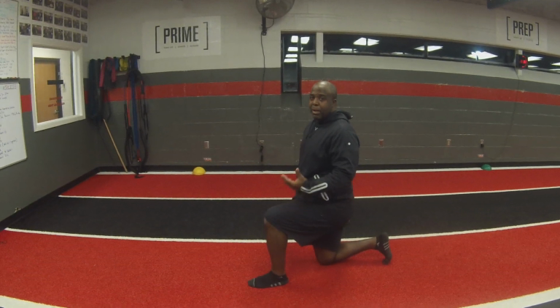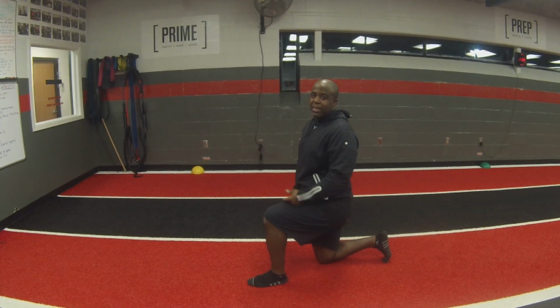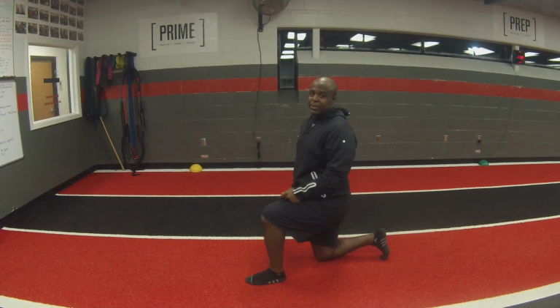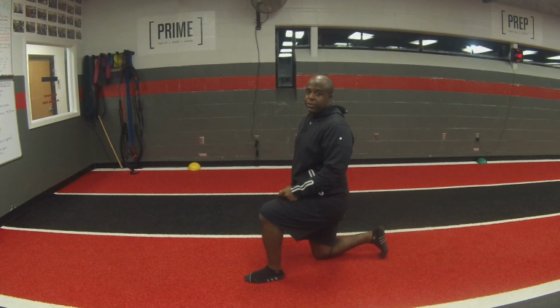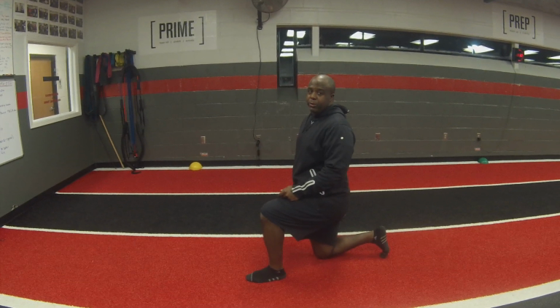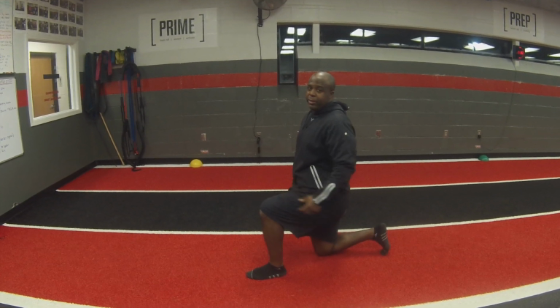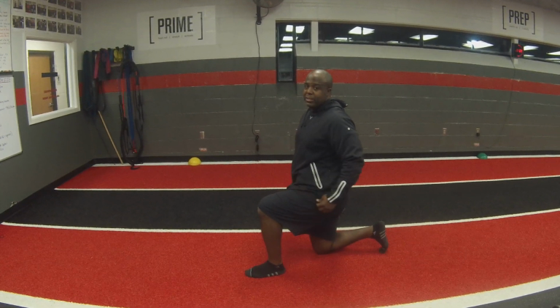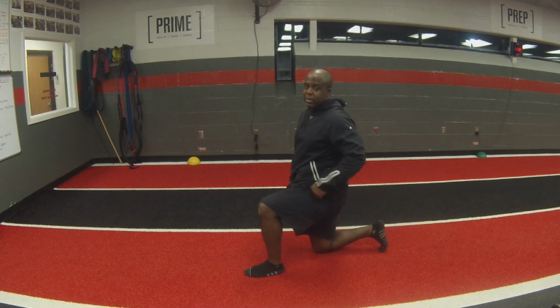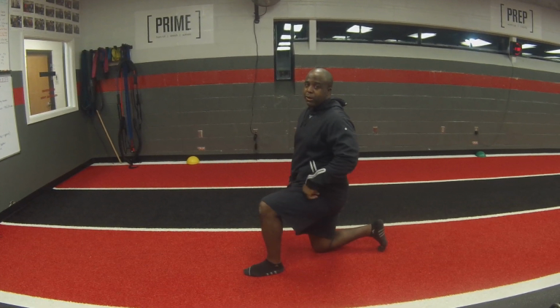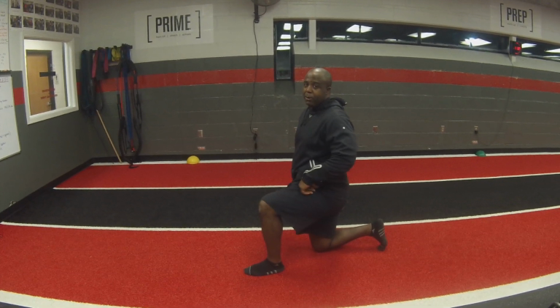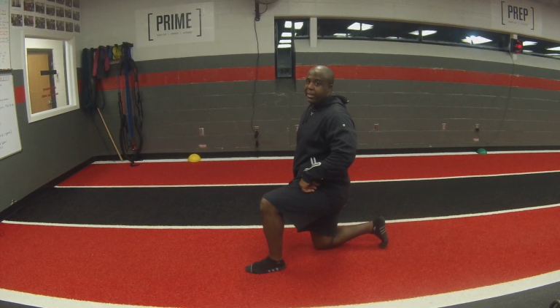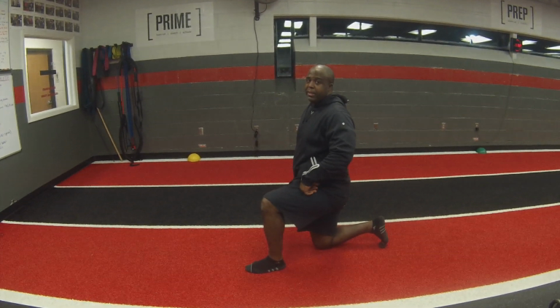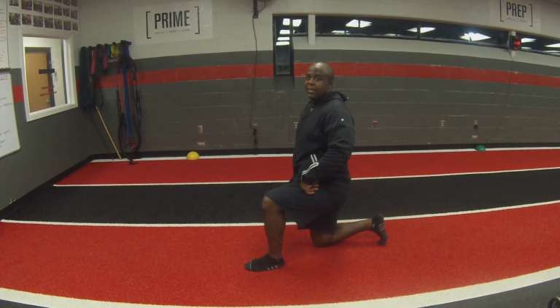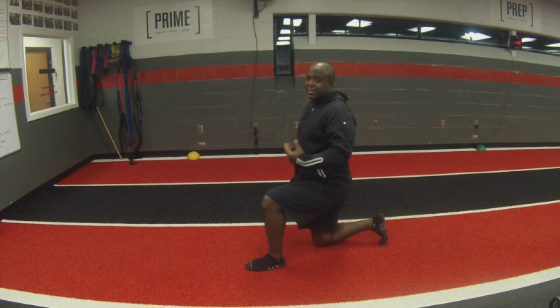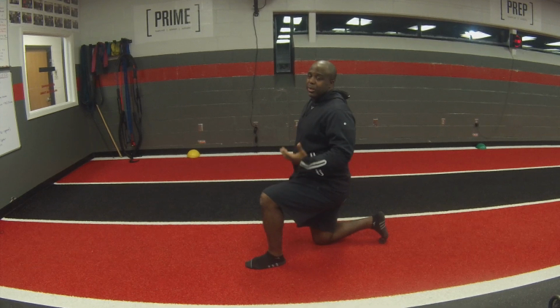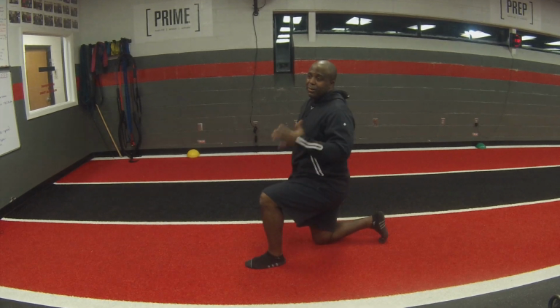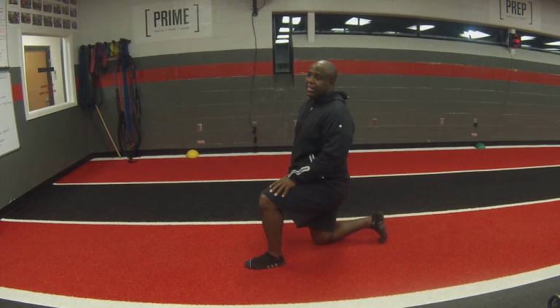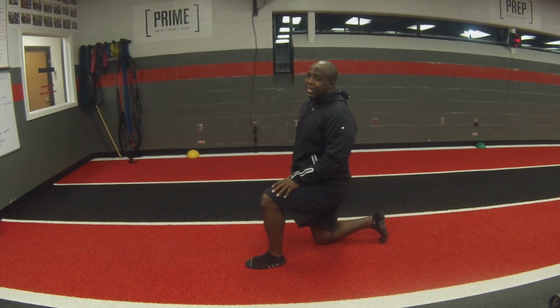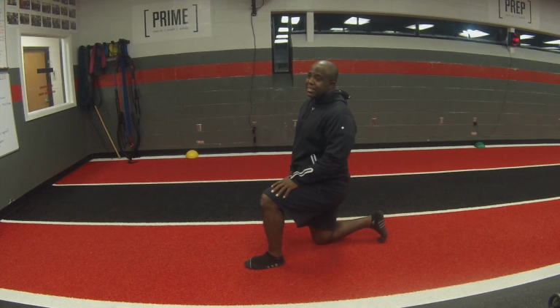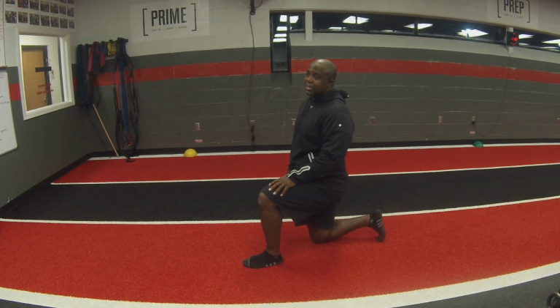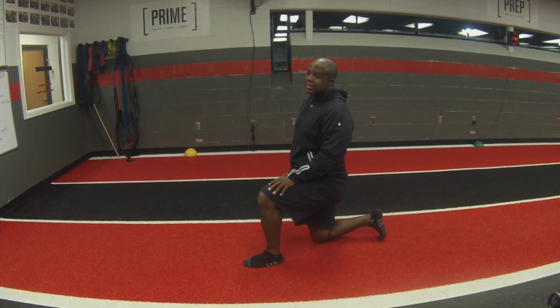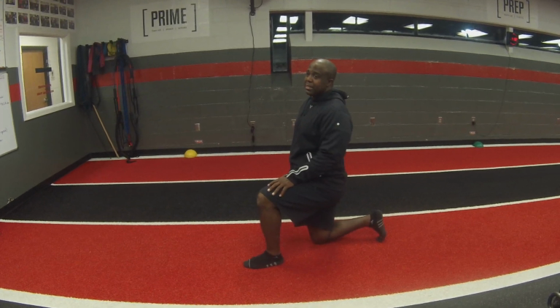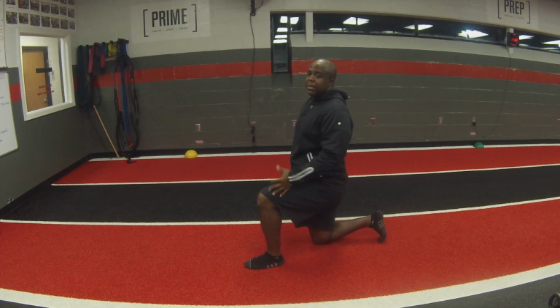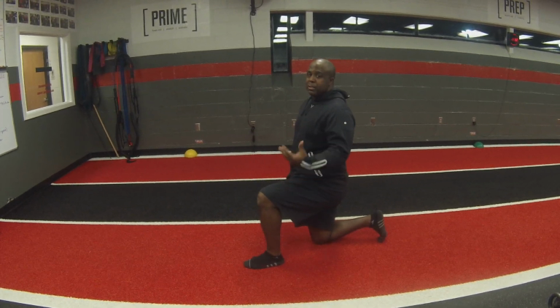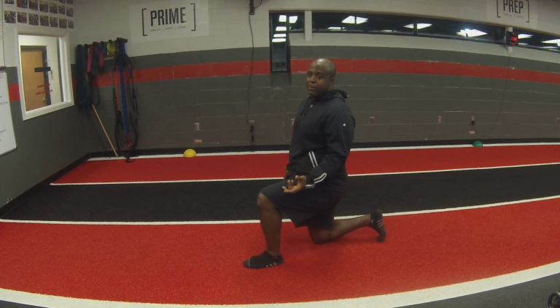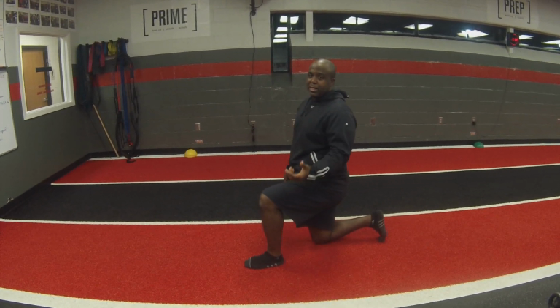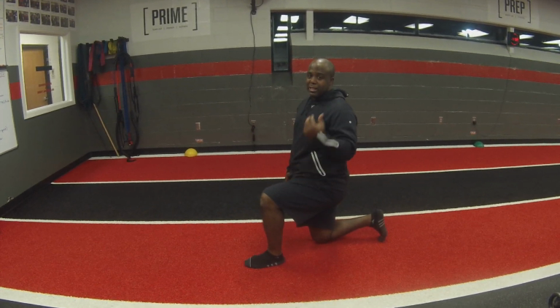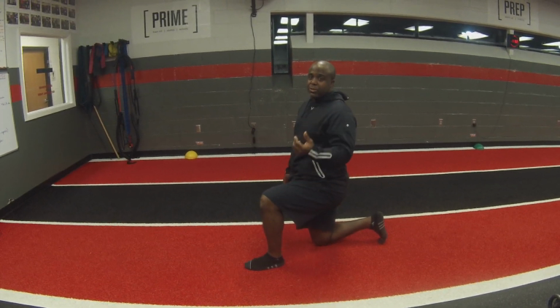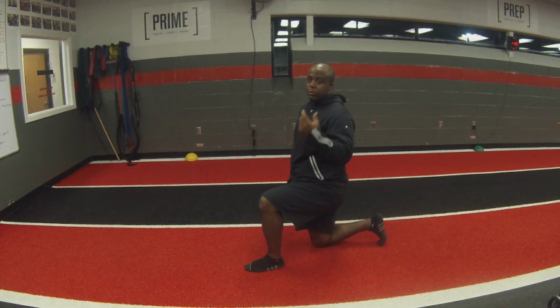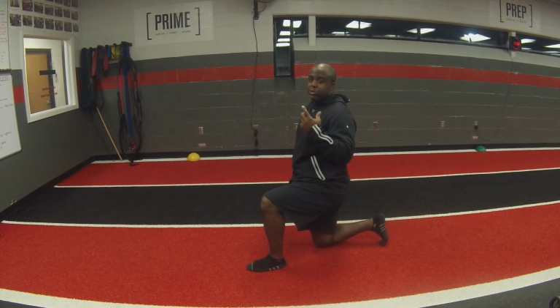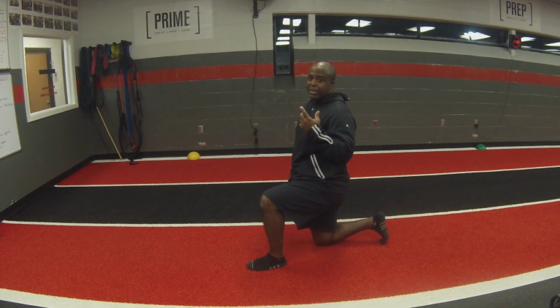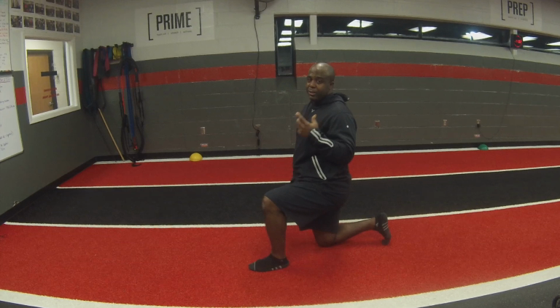Michael Fox here again from Detroit Thrive Training Systems. We're going to go over our front plank. This is one of the easiest exercises to mess up, so make sure you pay attention and listen to those coaching cues we're about to tell you.